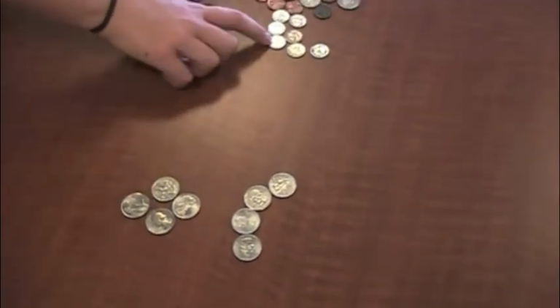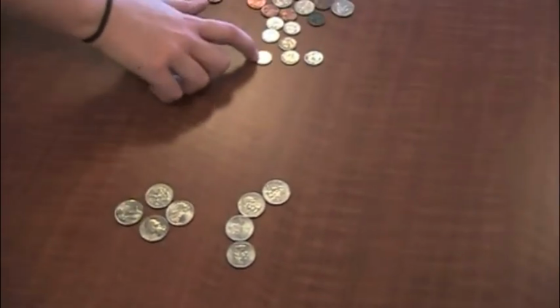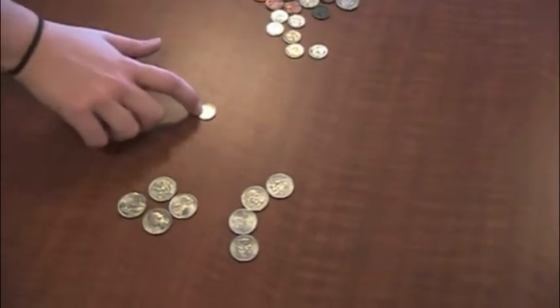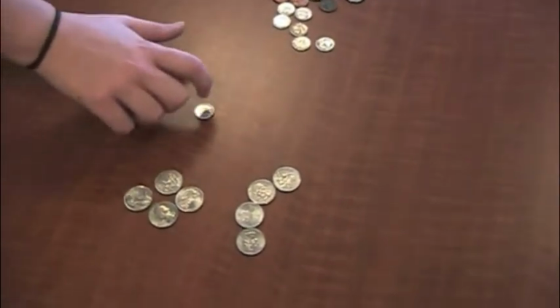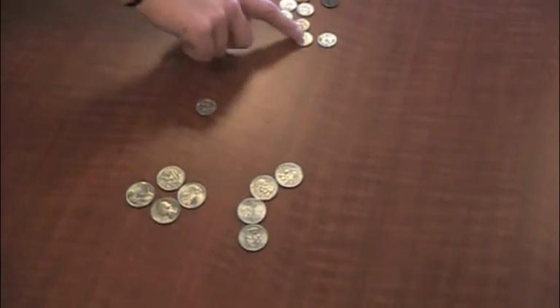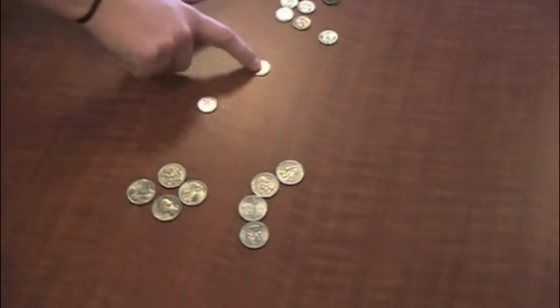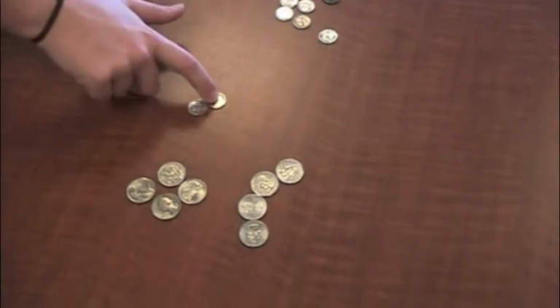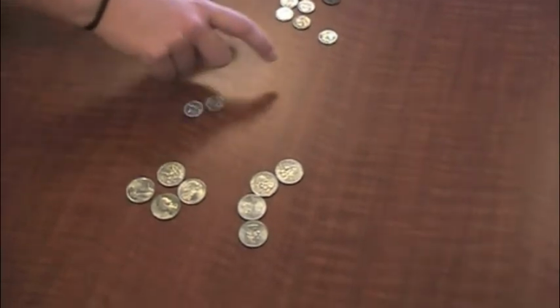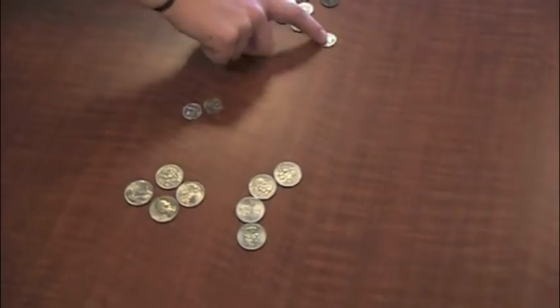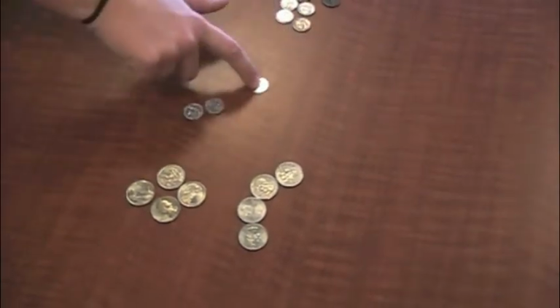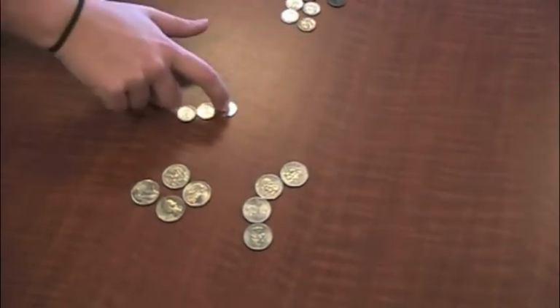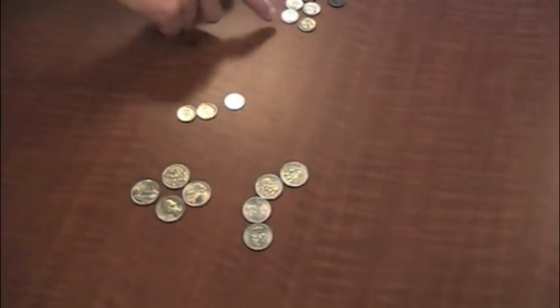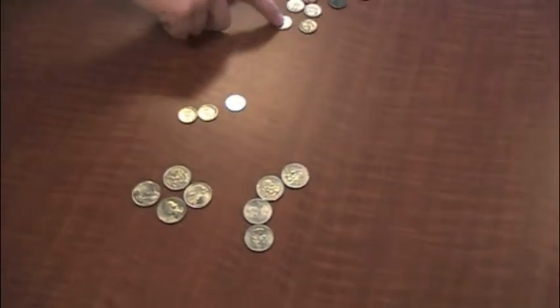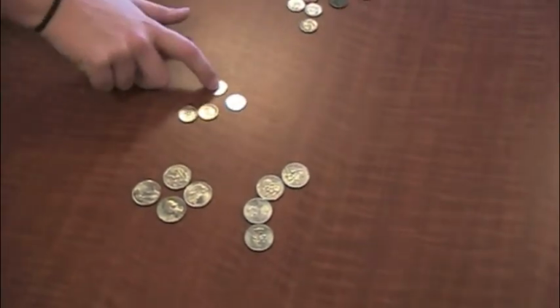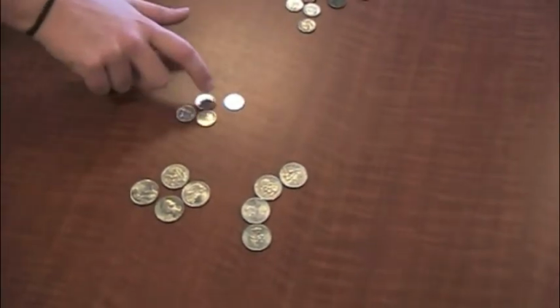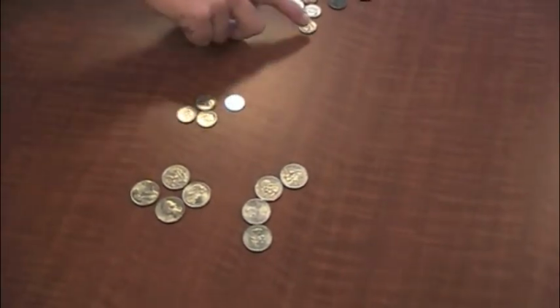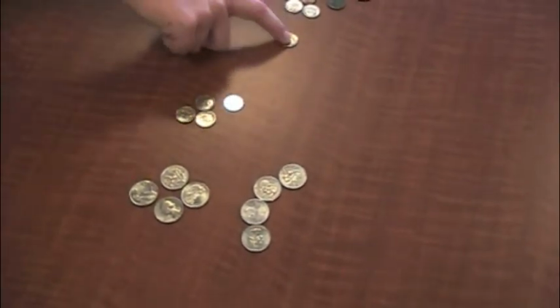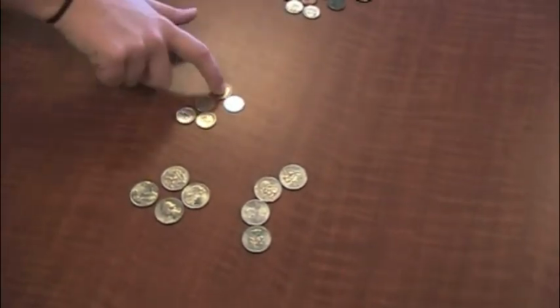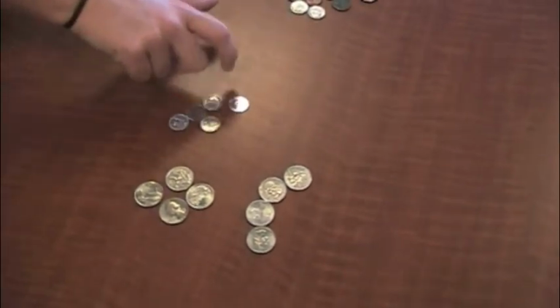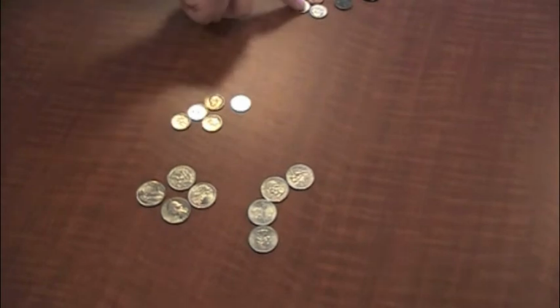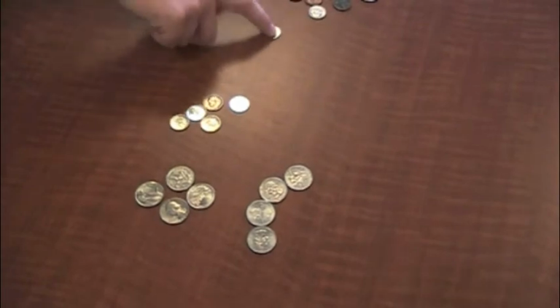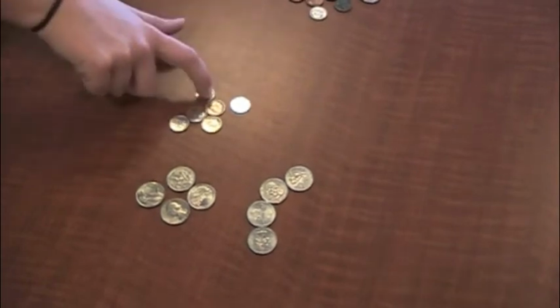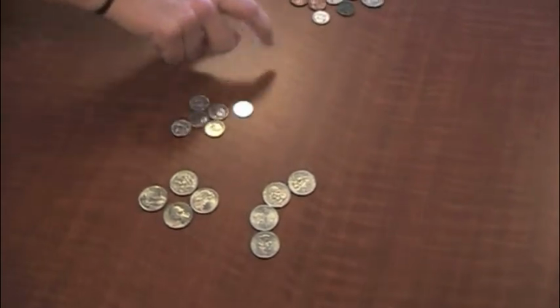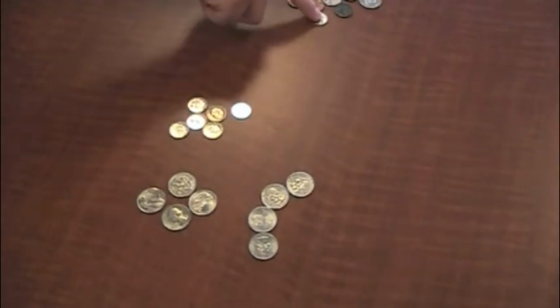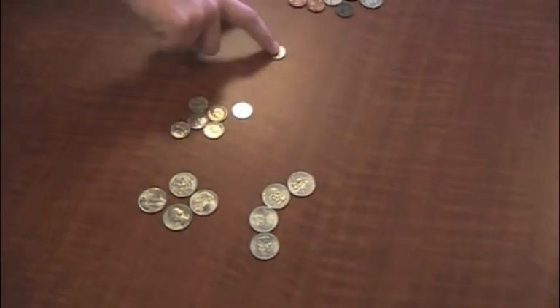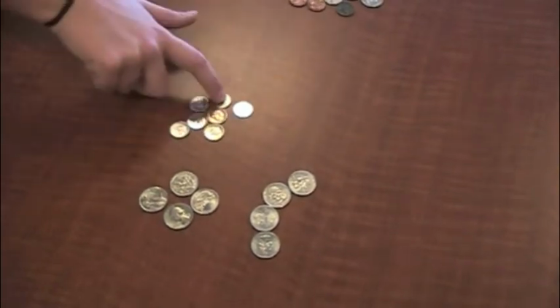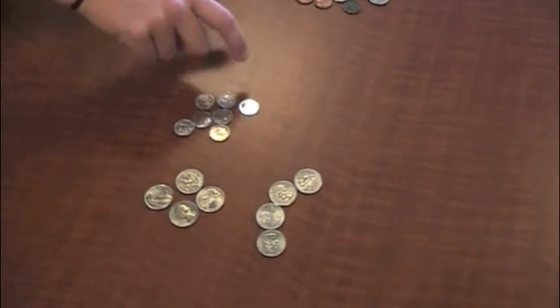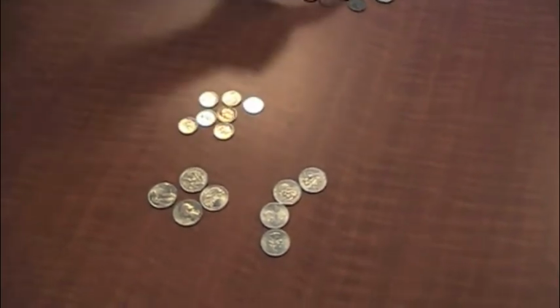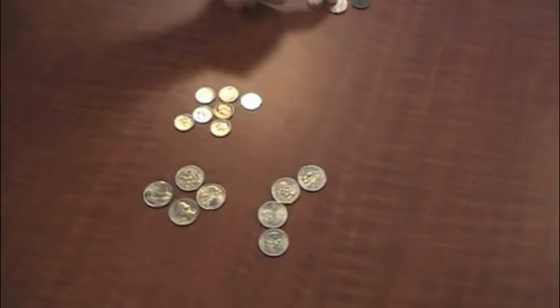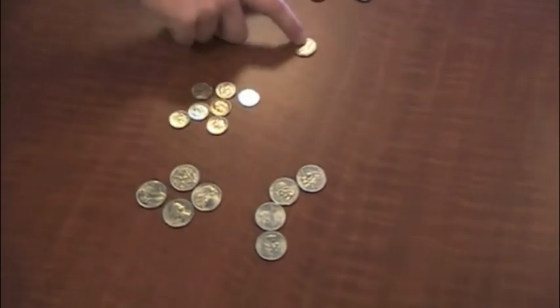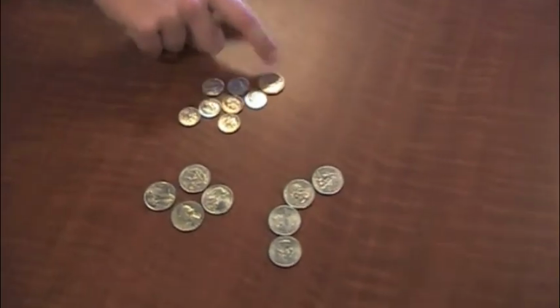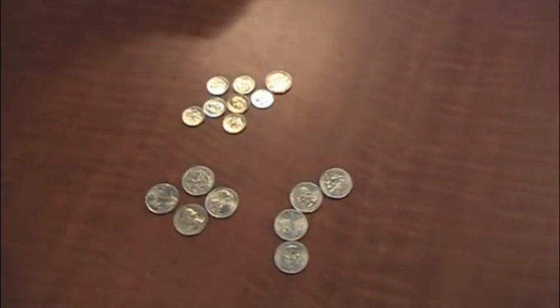$2.10, $2.20, $2.30, $2.40, $2.50, $2.60, $2.70, $2.75.